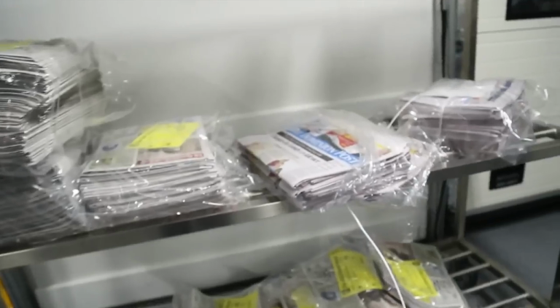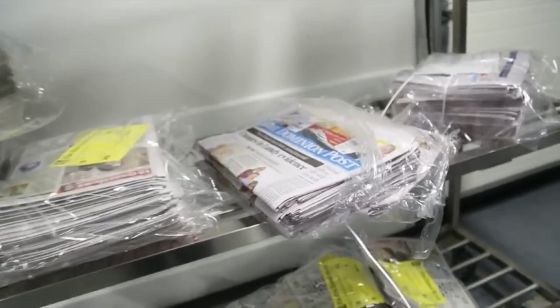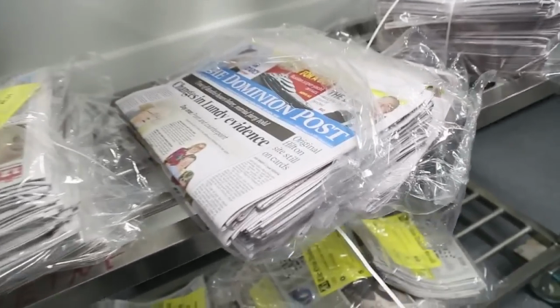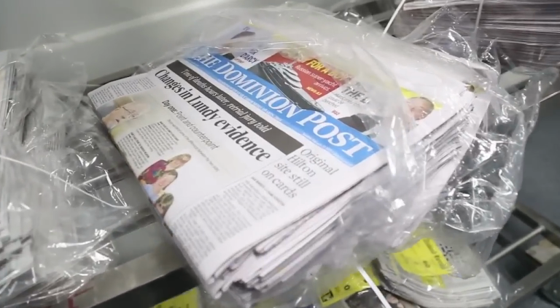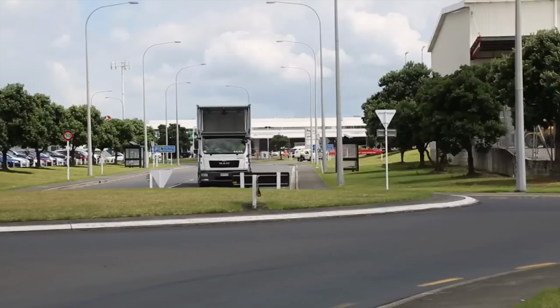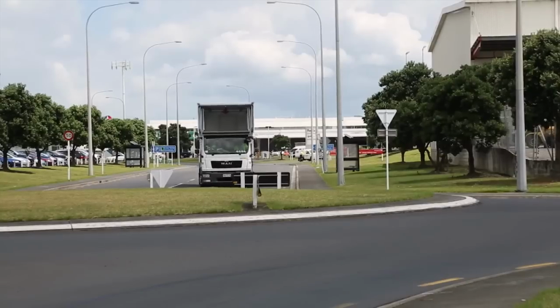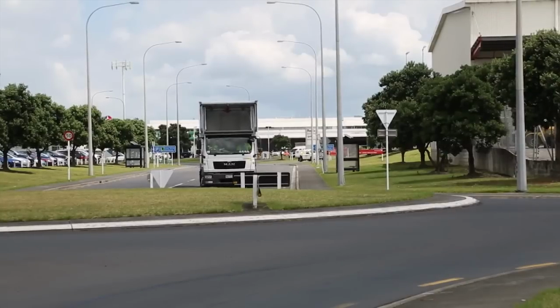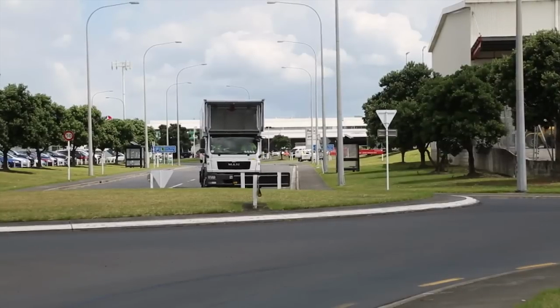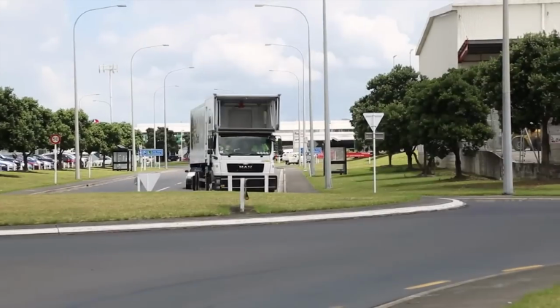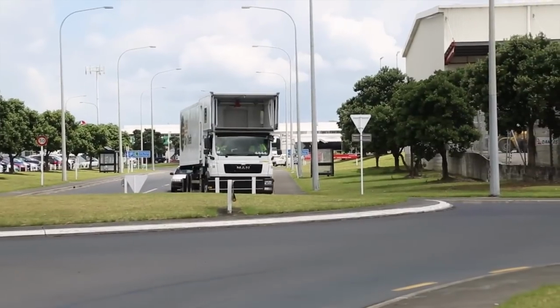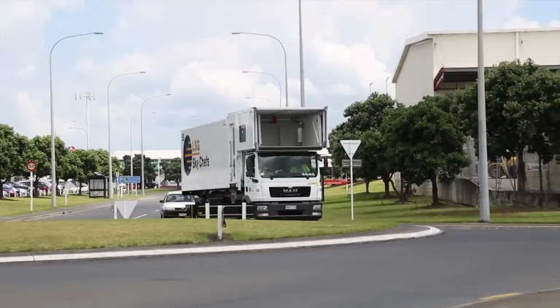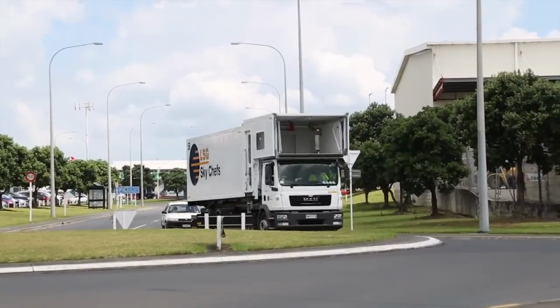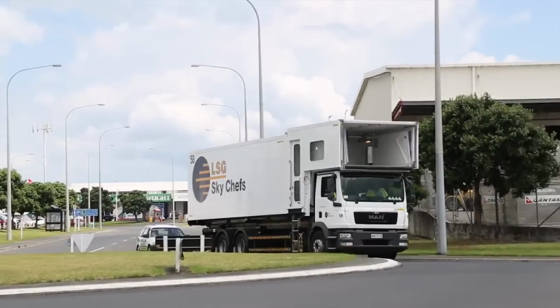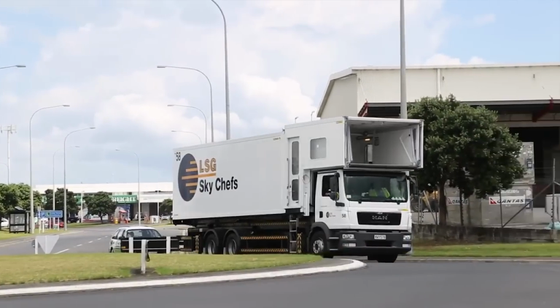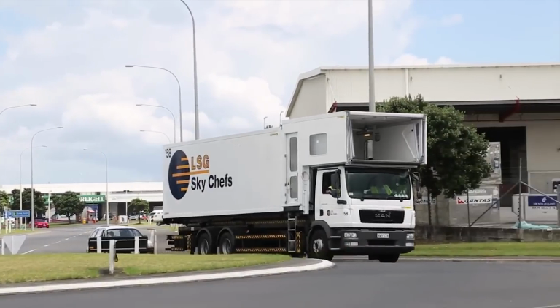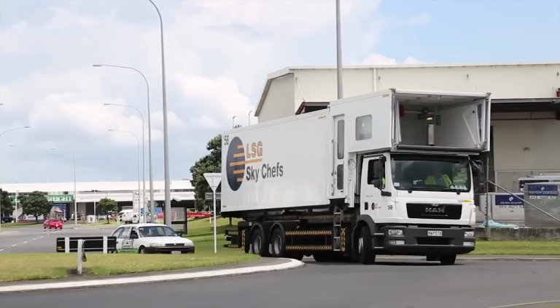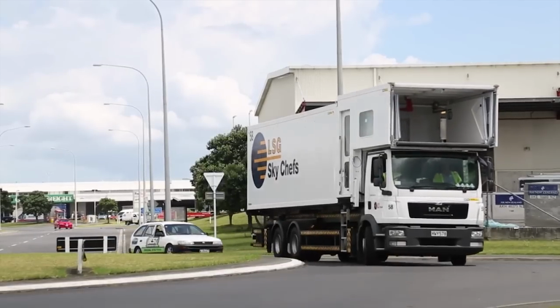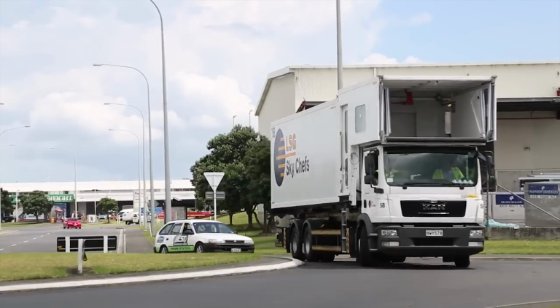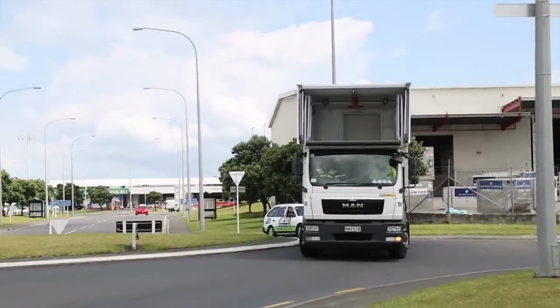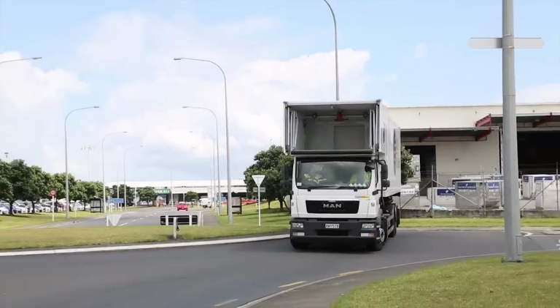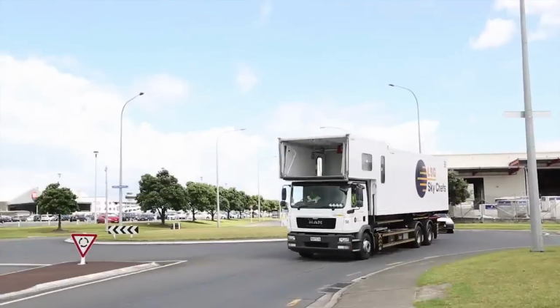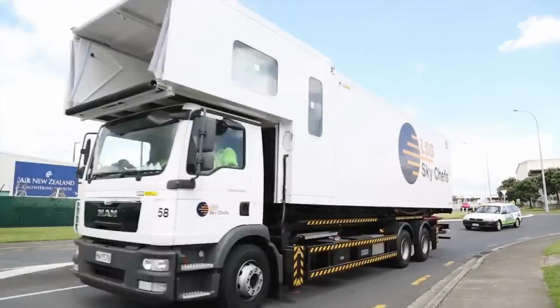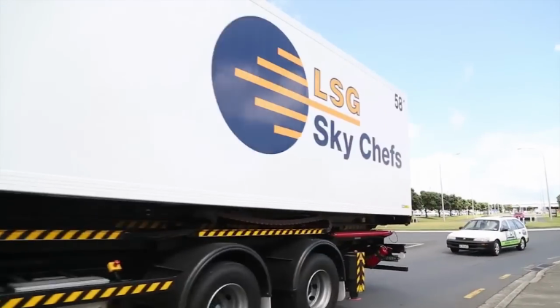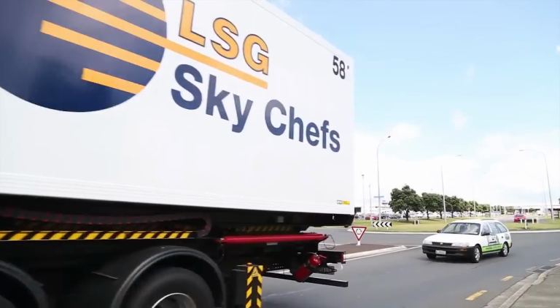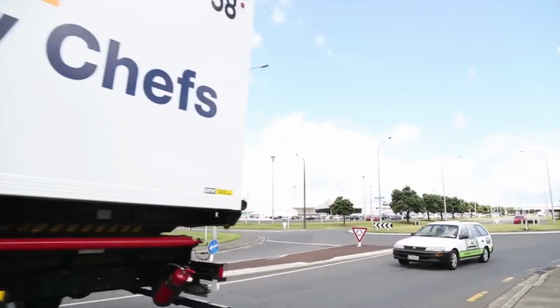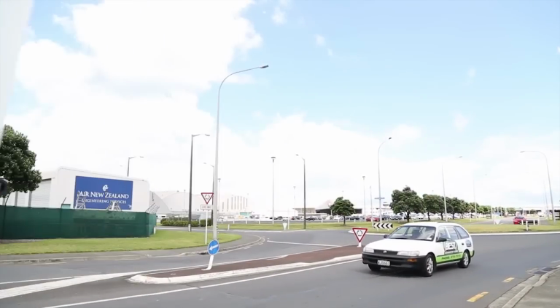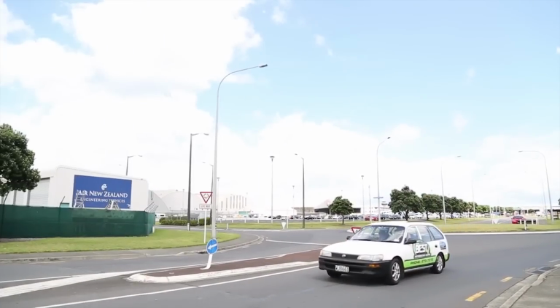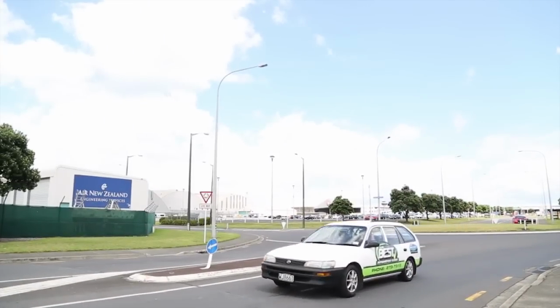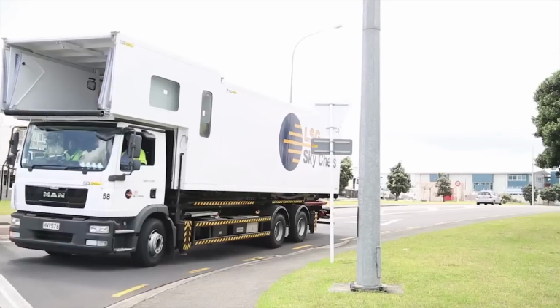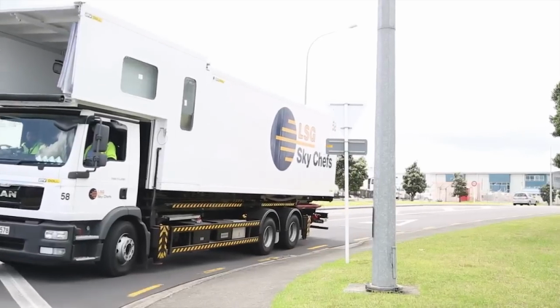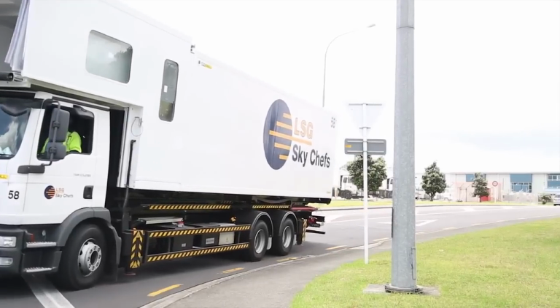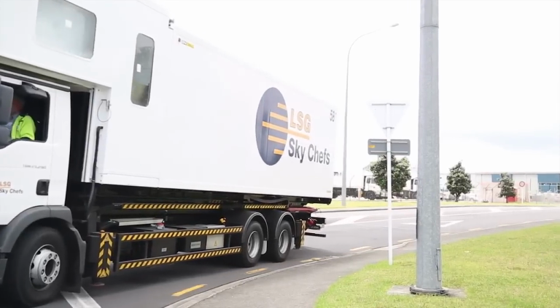There is only a short run on public roads to reach the security gate and access the airport apron. The MAN doesn't clock up a lot of miles, but Sky Shifts need reliable vehicles that are easy to drive, and the new TGM certainly fits the bill.